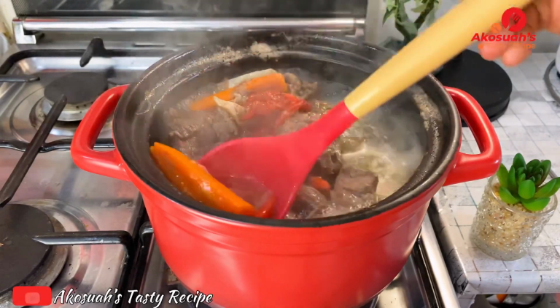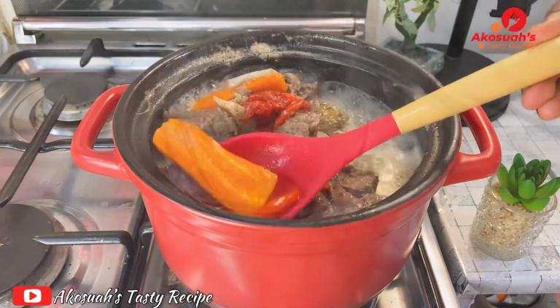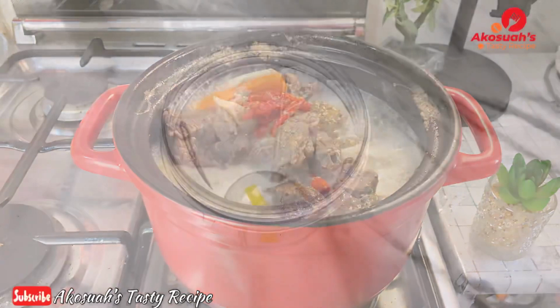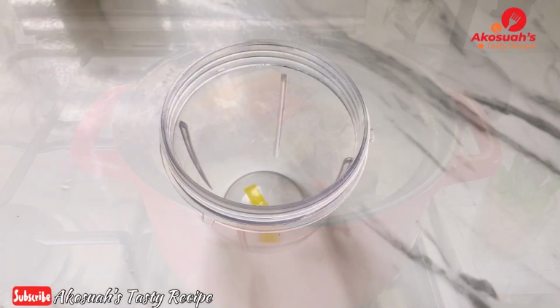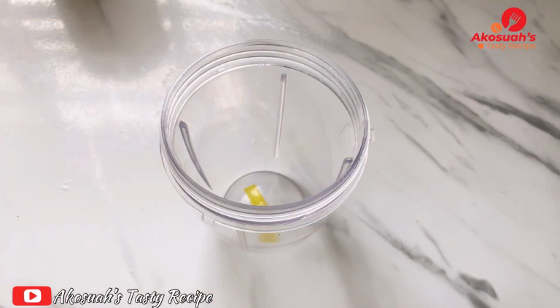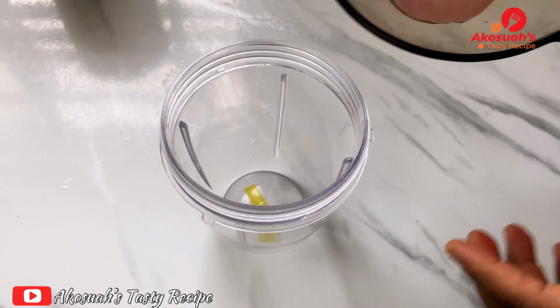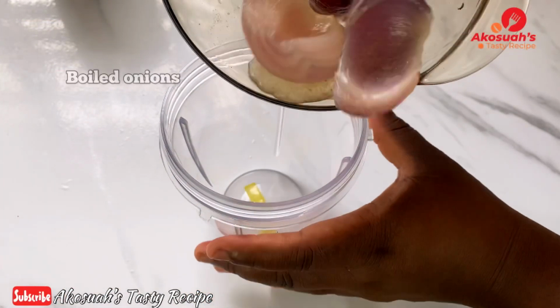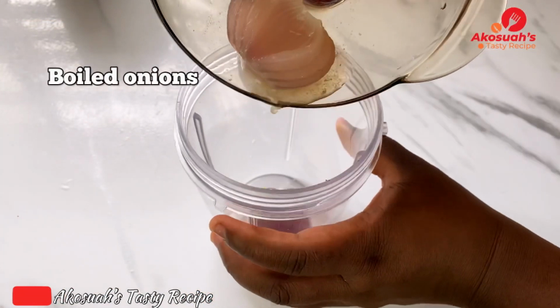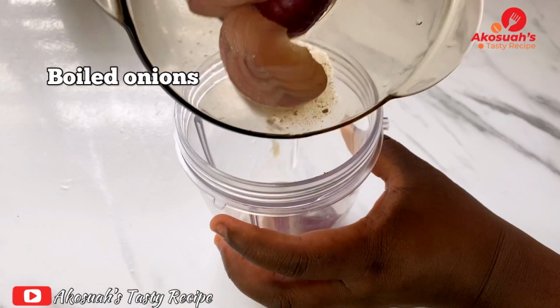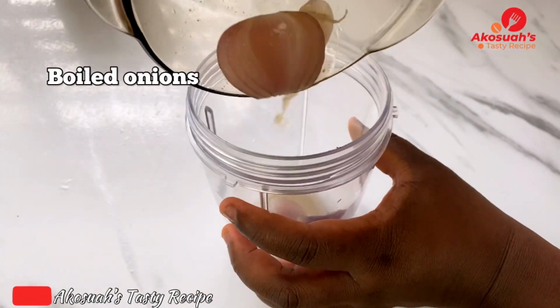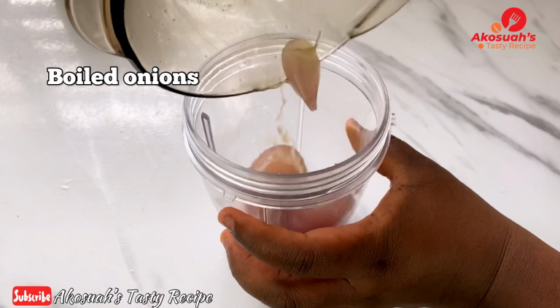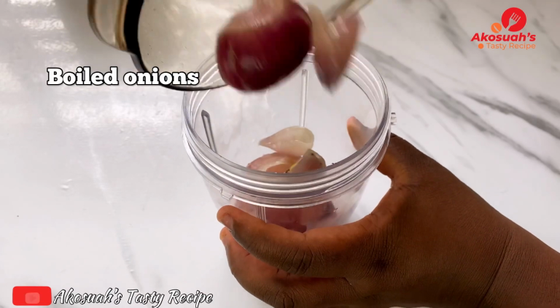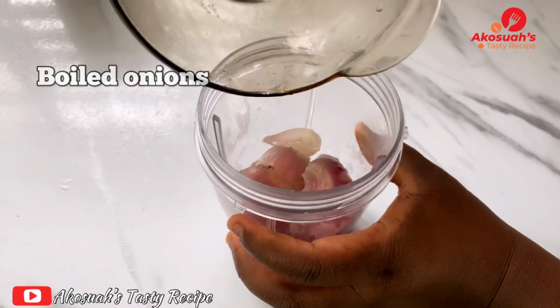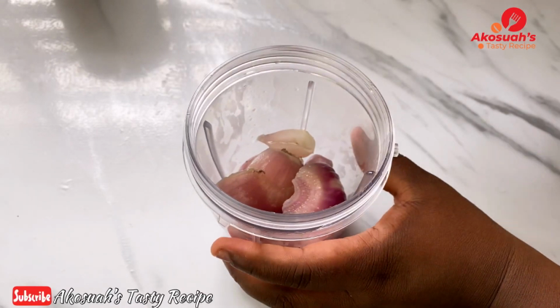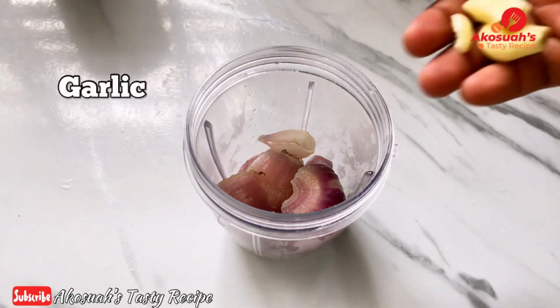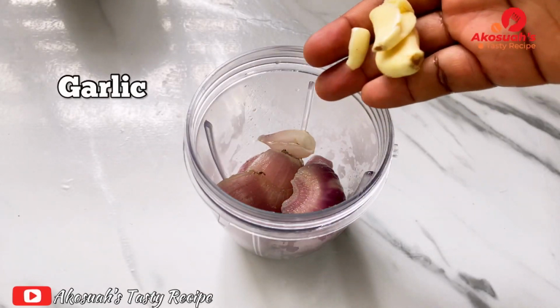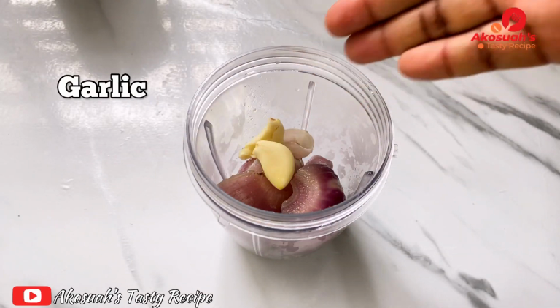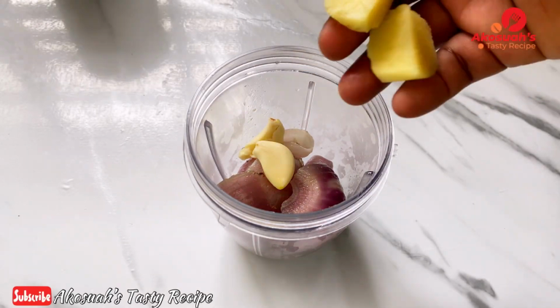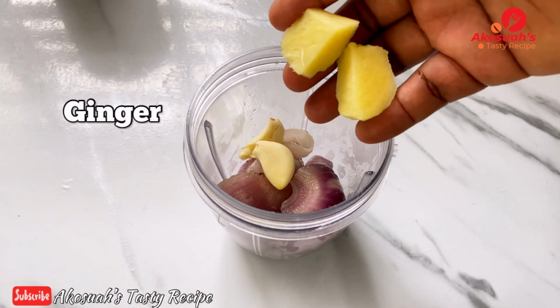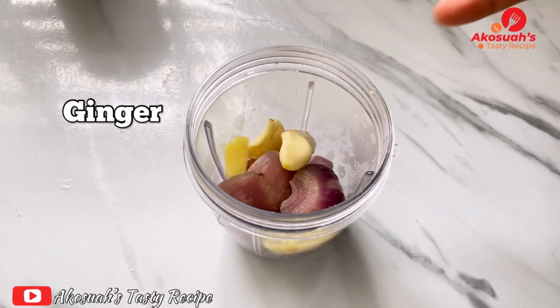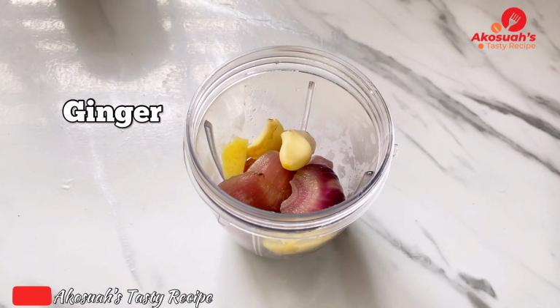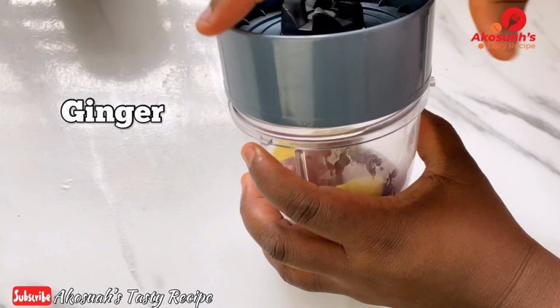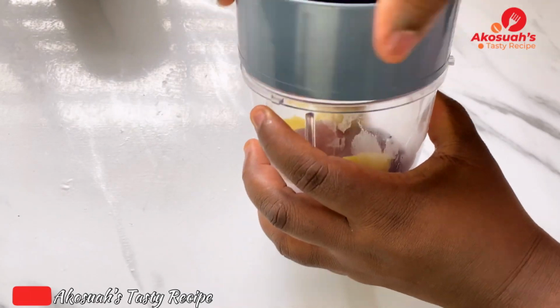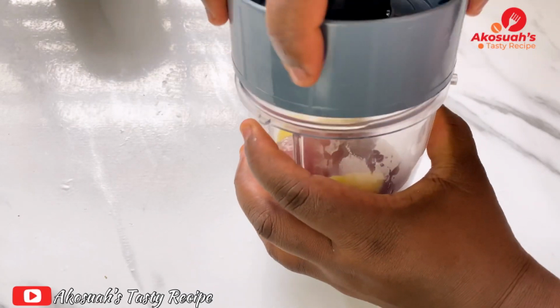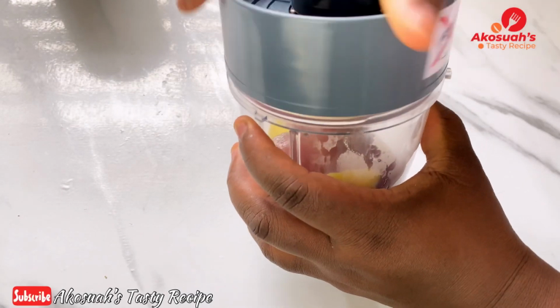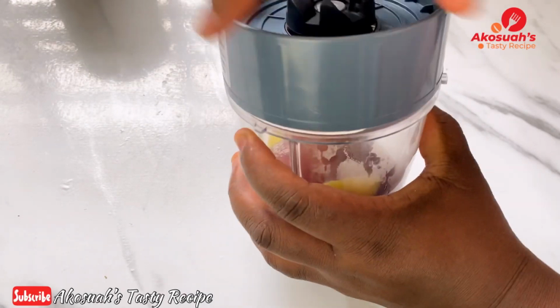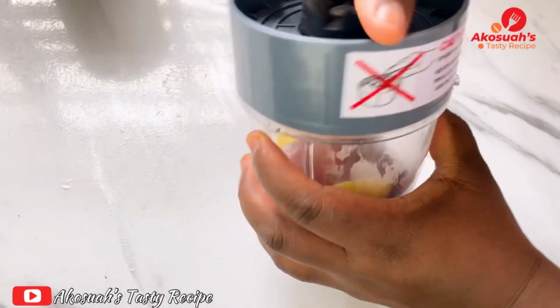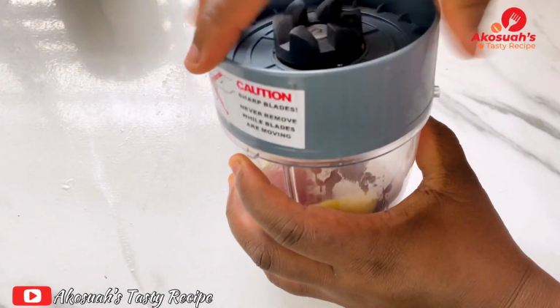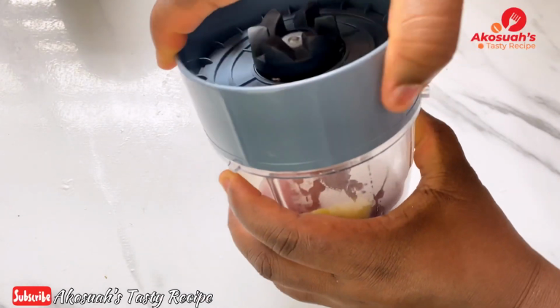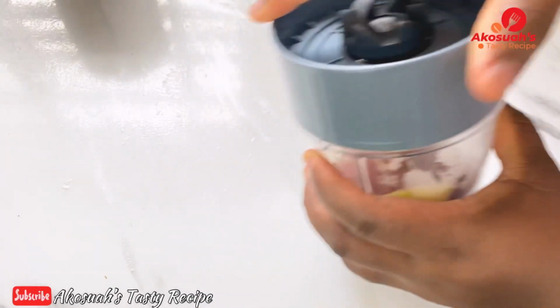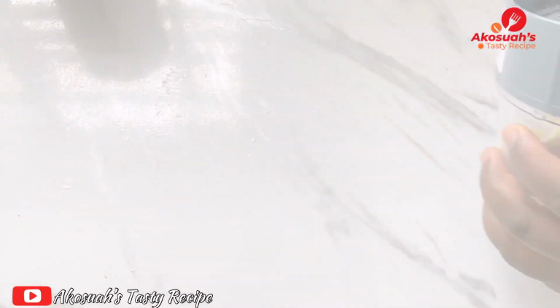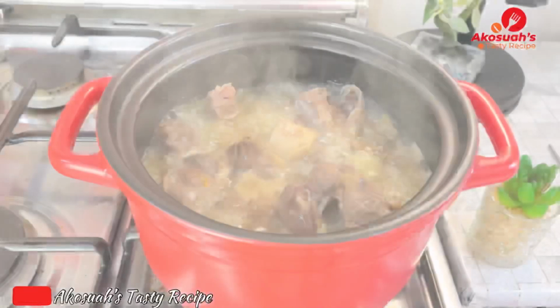I'll go ahead and add some garlic and then ginger — yes, simple as that. Blend until it's smooth, and then I'll go ahead and pour it on my meat.